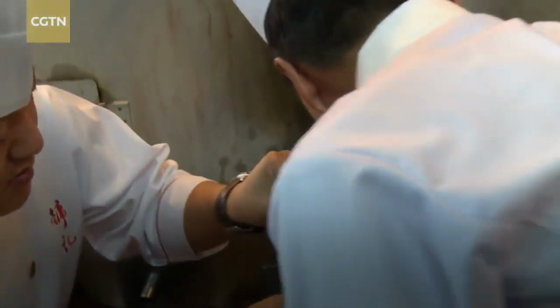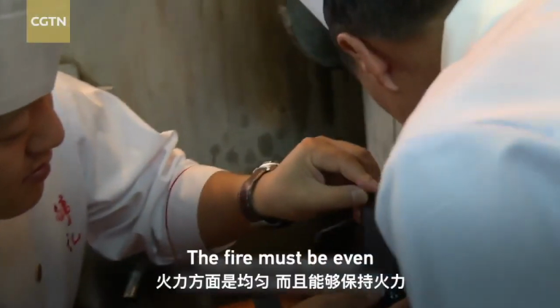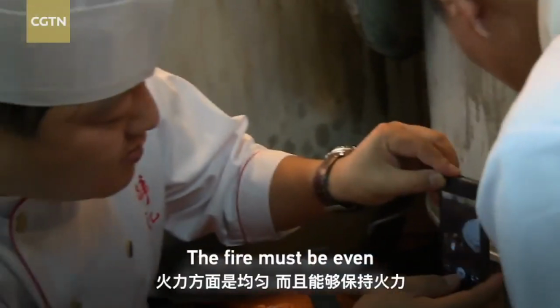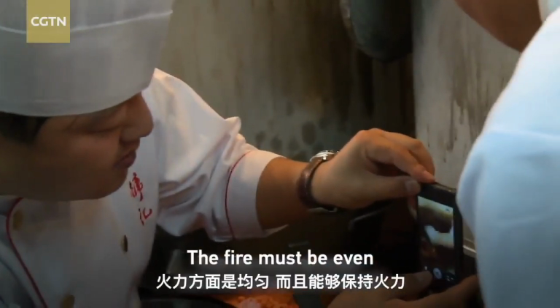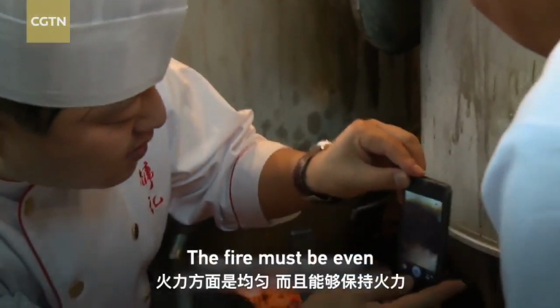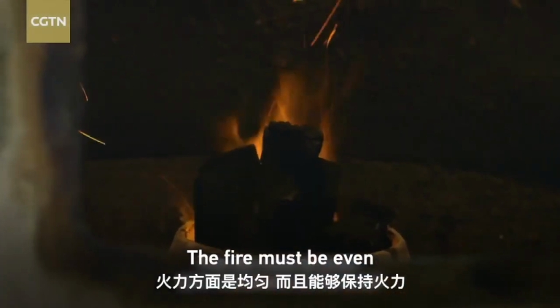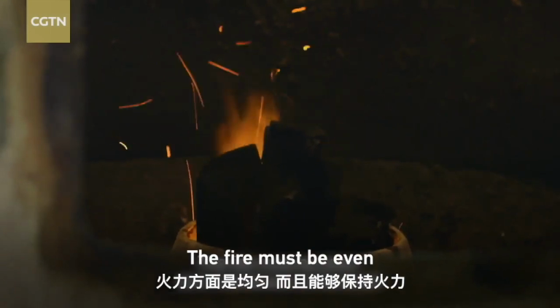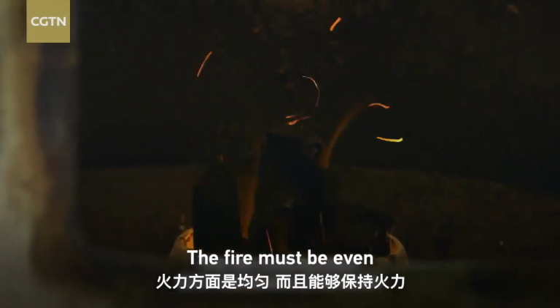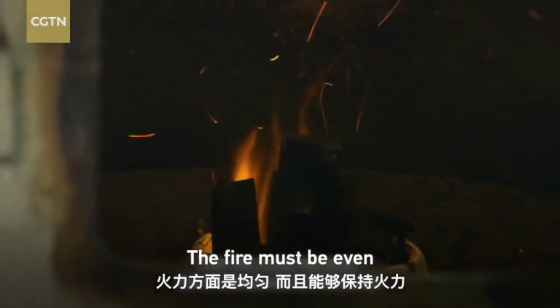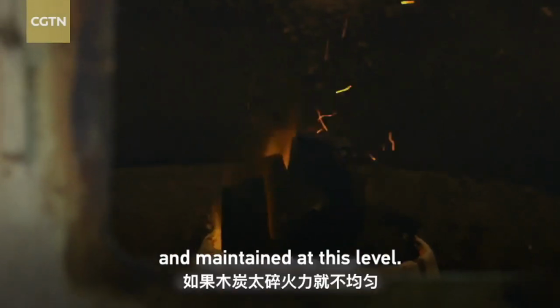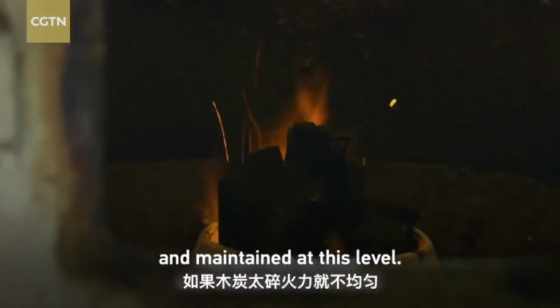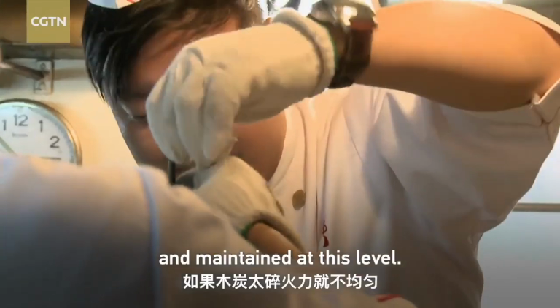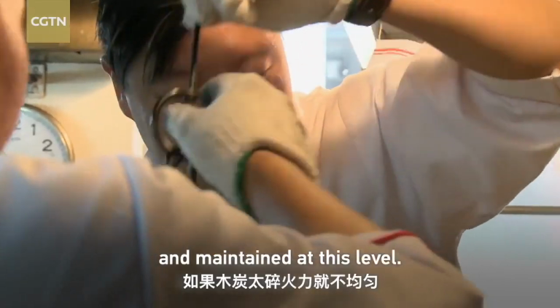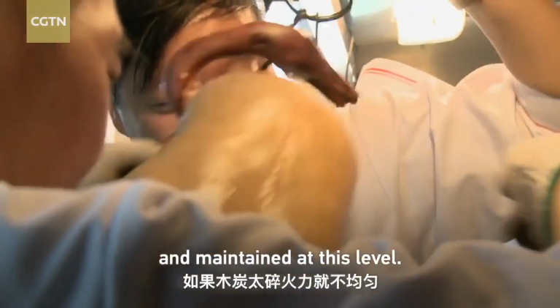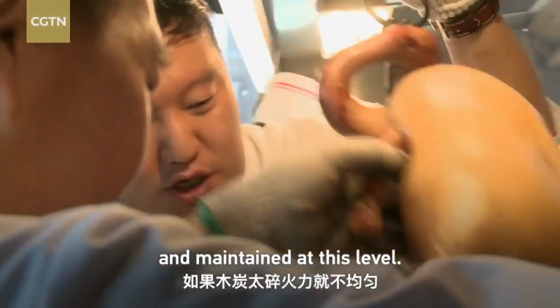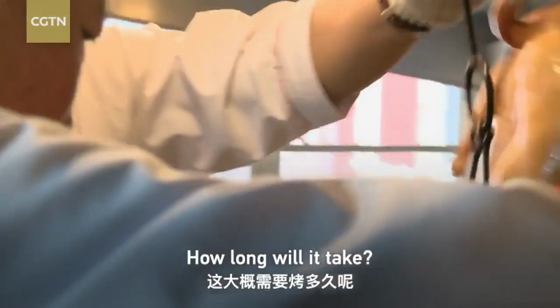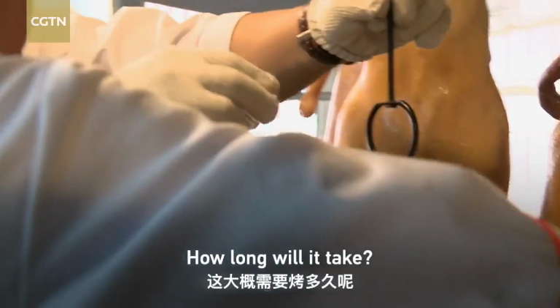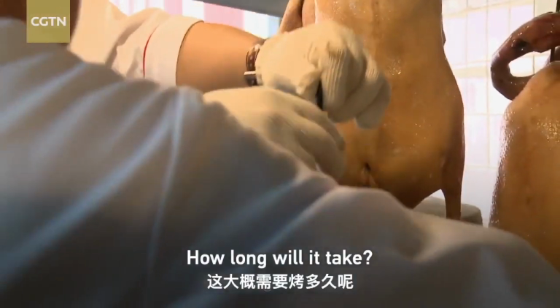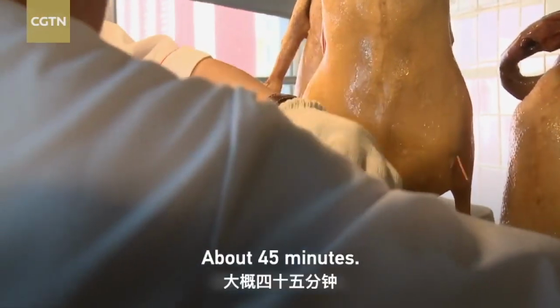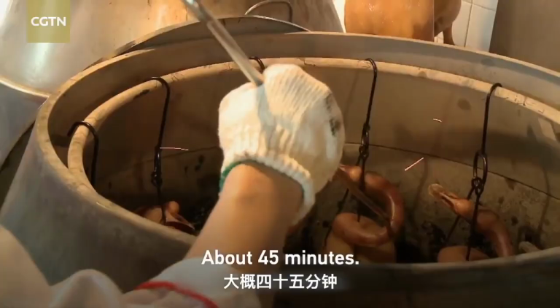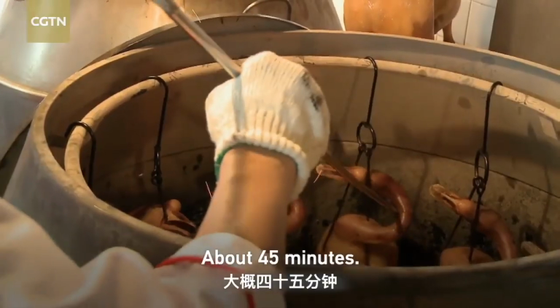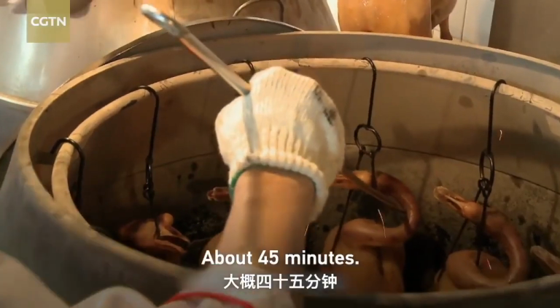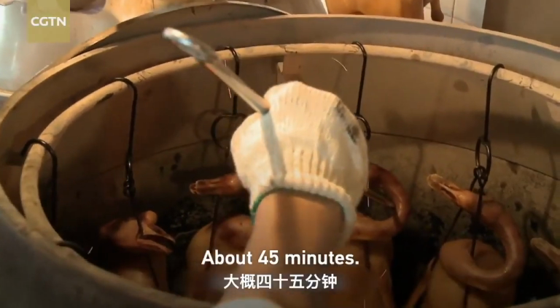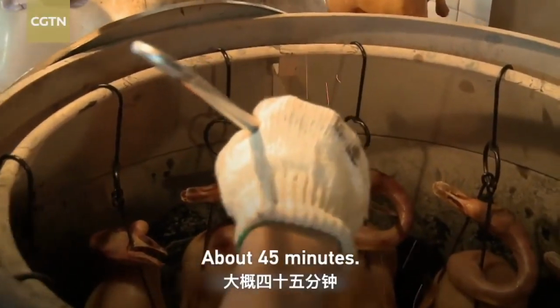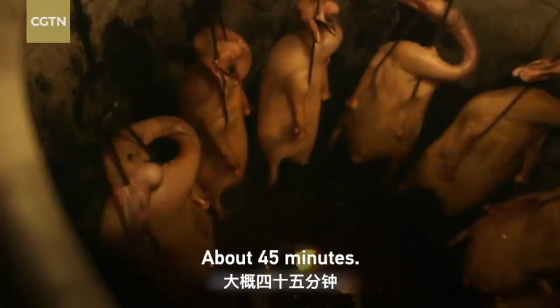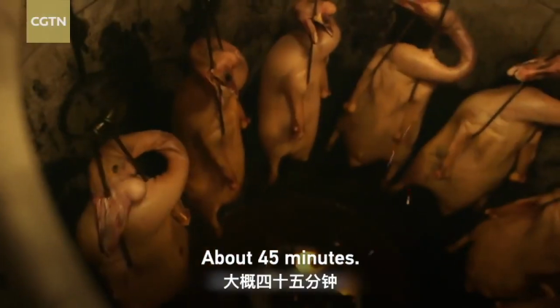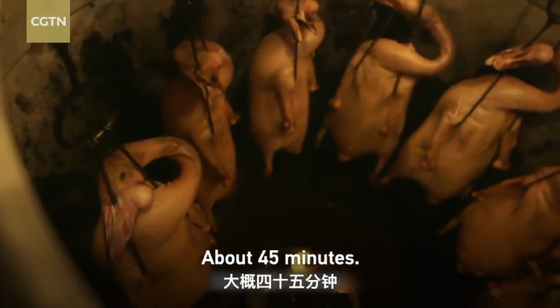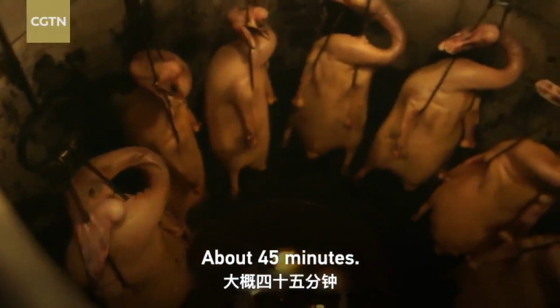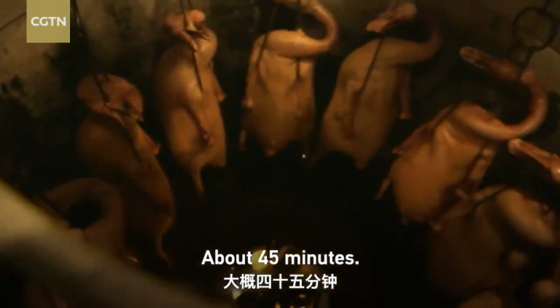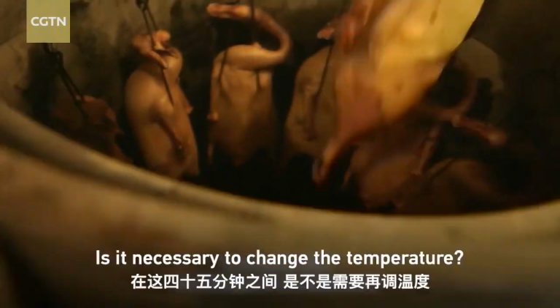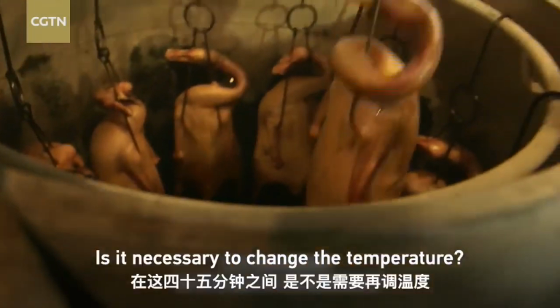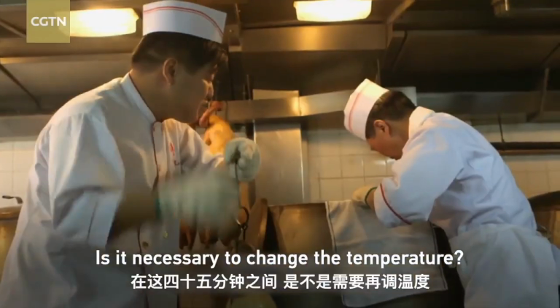The heat is very even and balanced. If the charcoal is too thick, the heat will not be even. Cooking takes about 45 minutes in quite high heat.